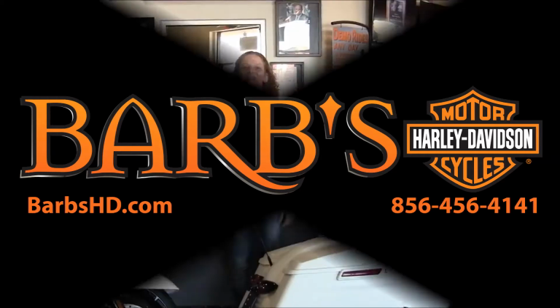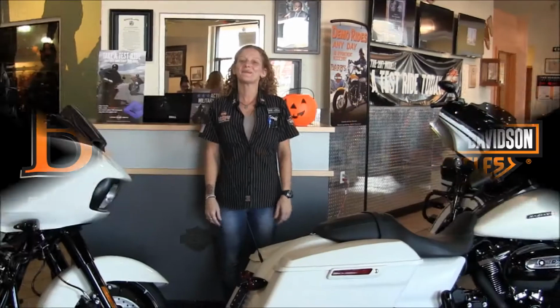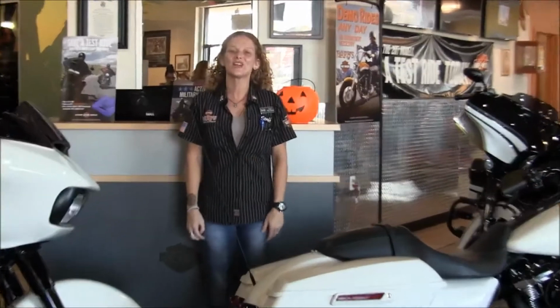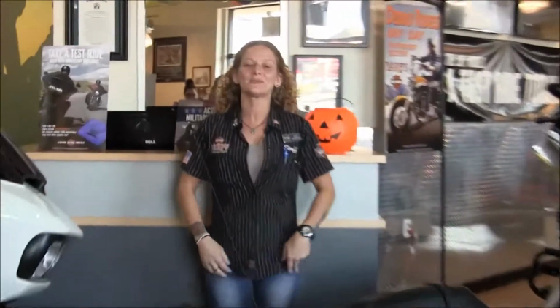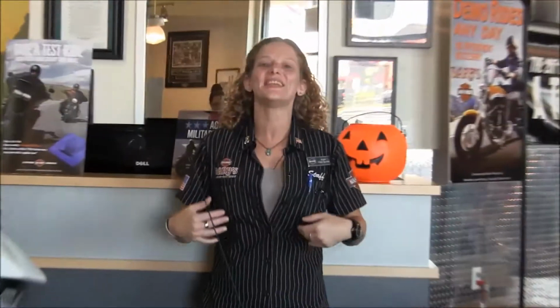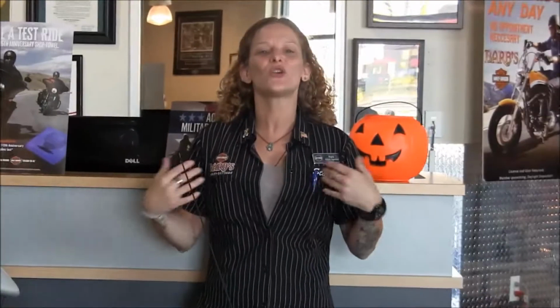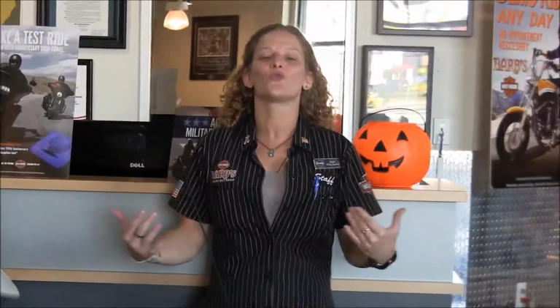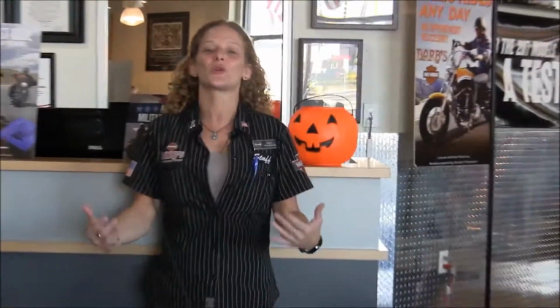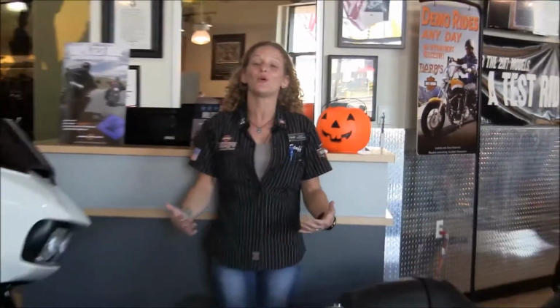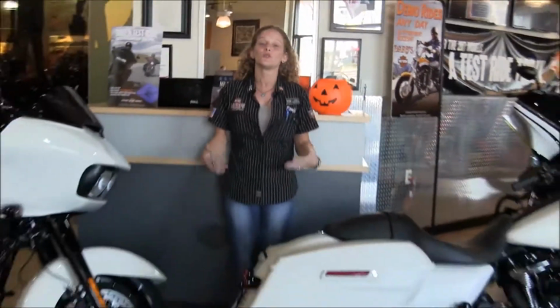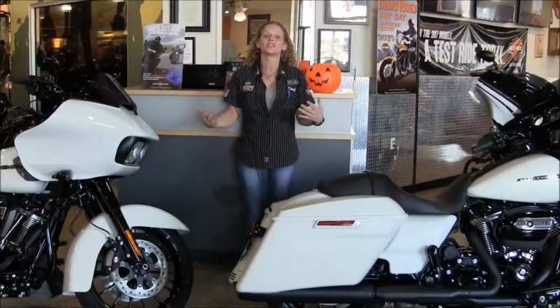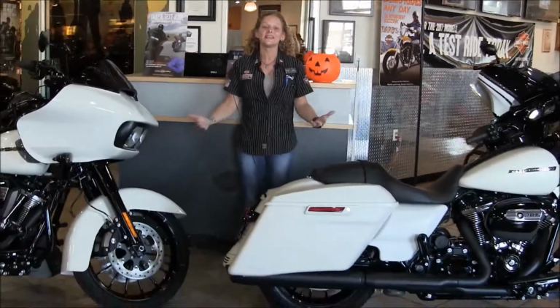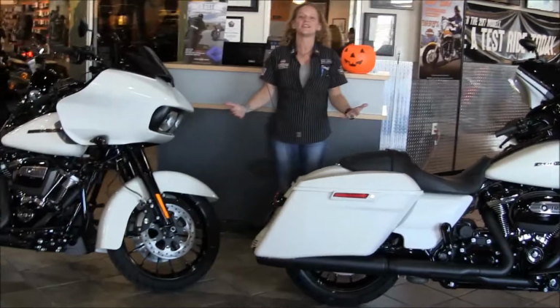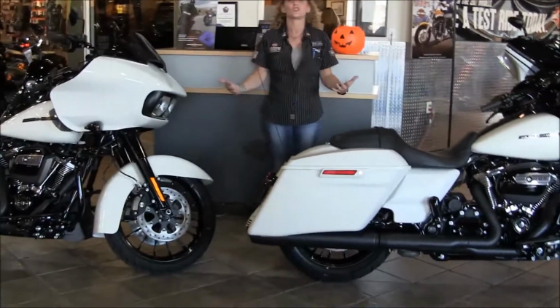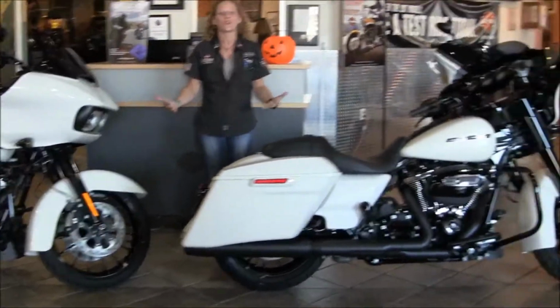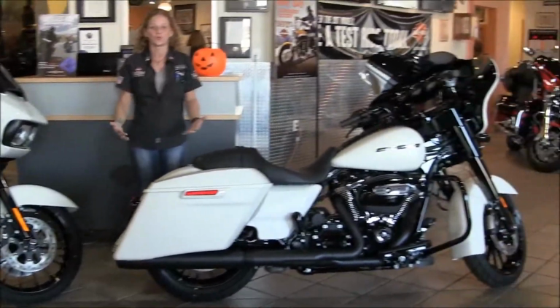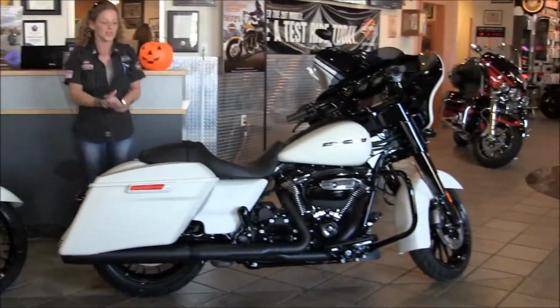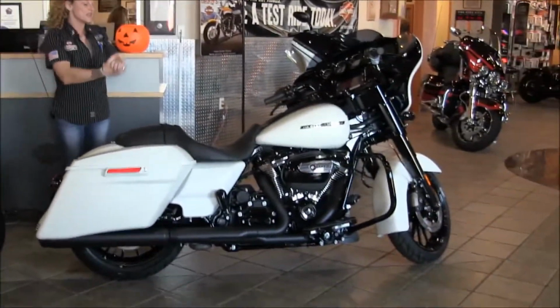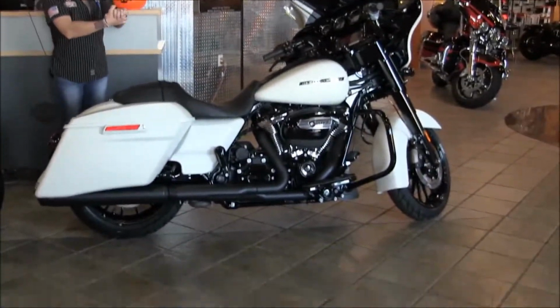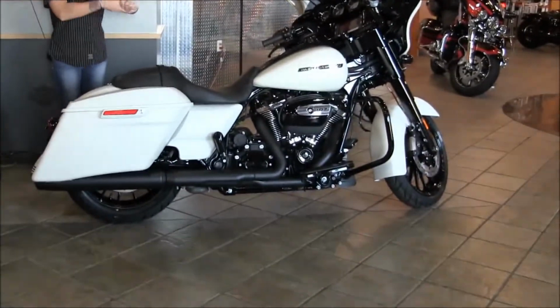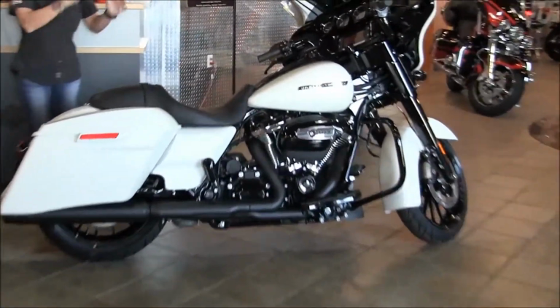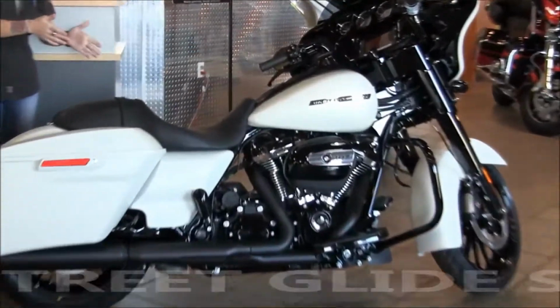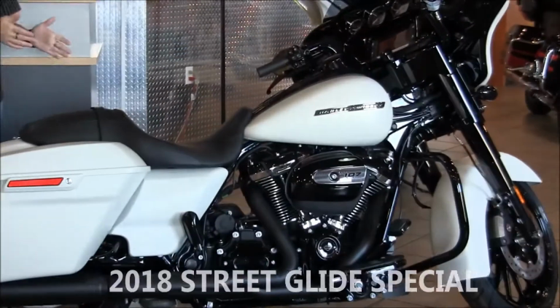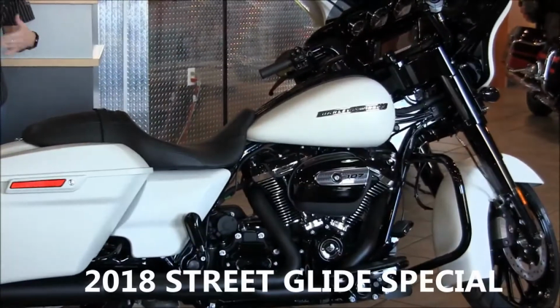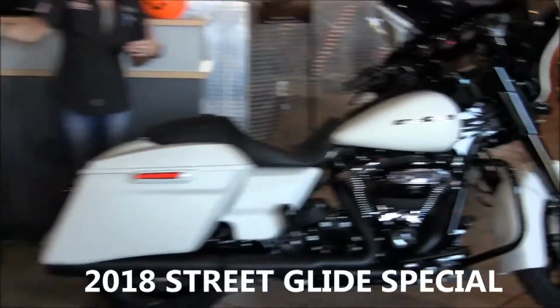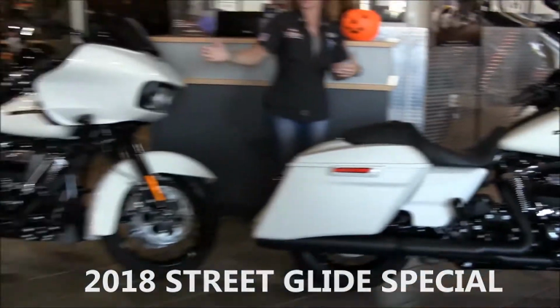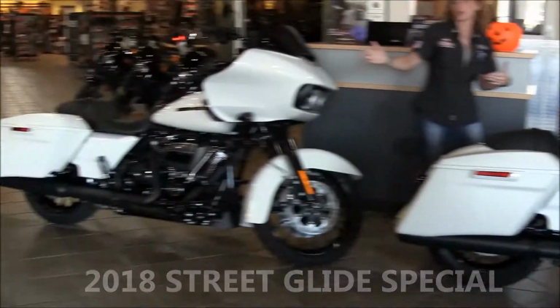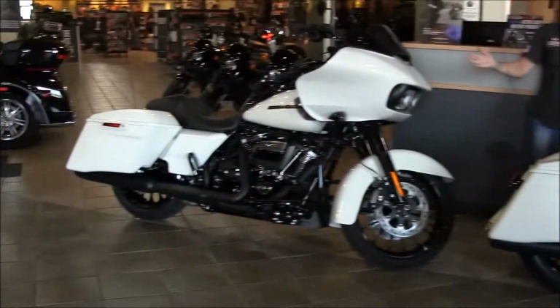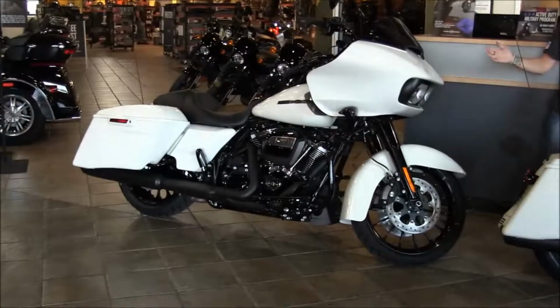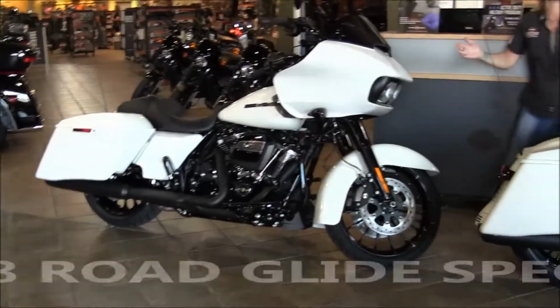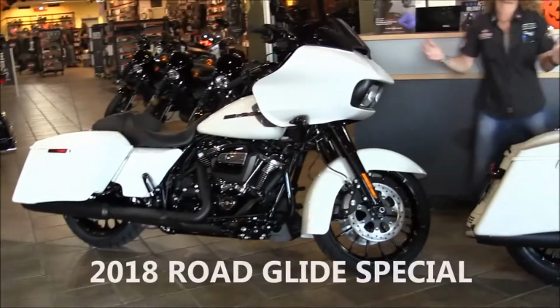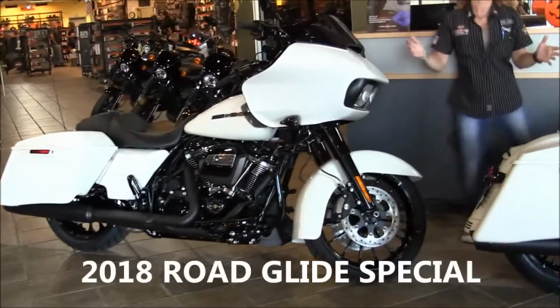Hi, I'm Angela and I'm standing in our showroom with a couple of our 2018's that we just got this week. This is a Street Glide Special and a Road Glide Special, both in the Bonneville Salt color.